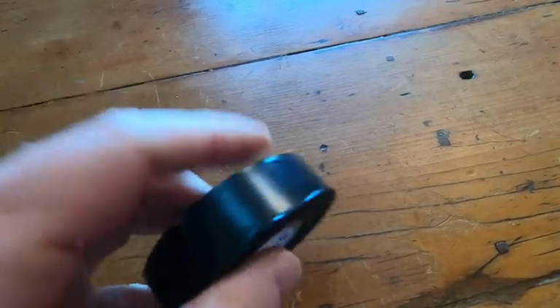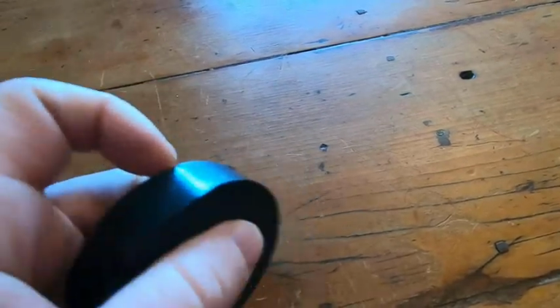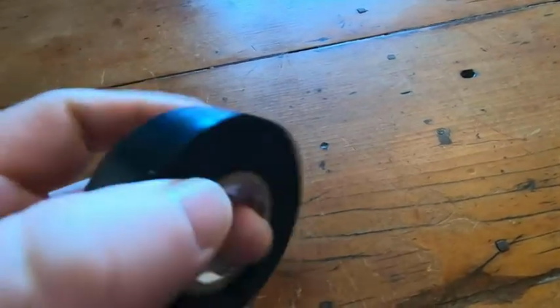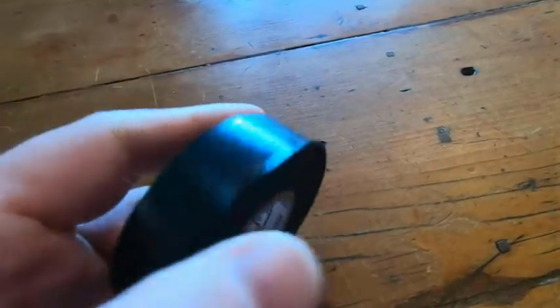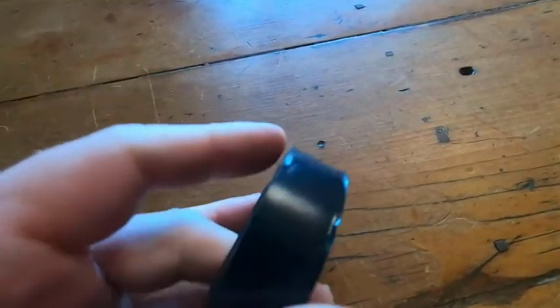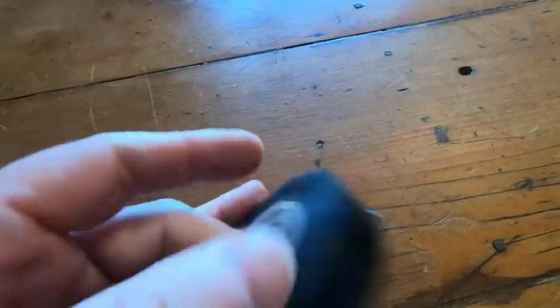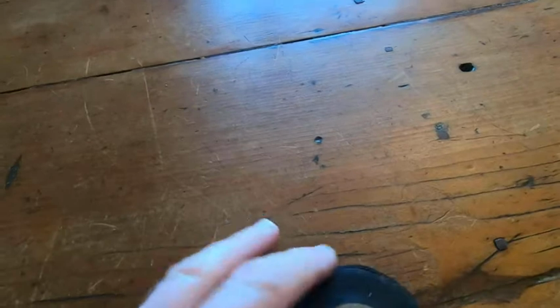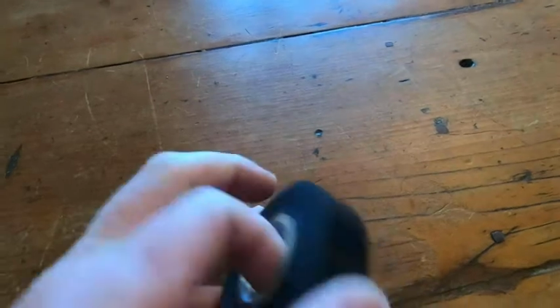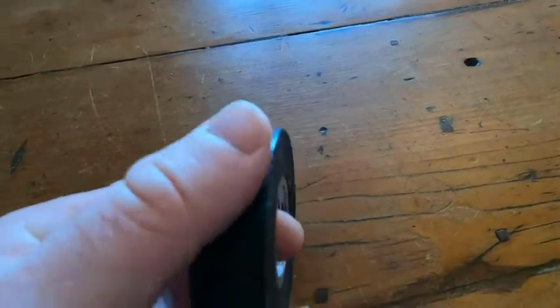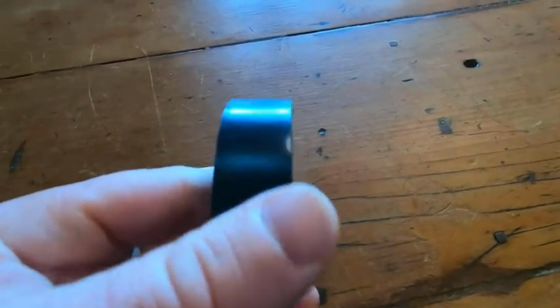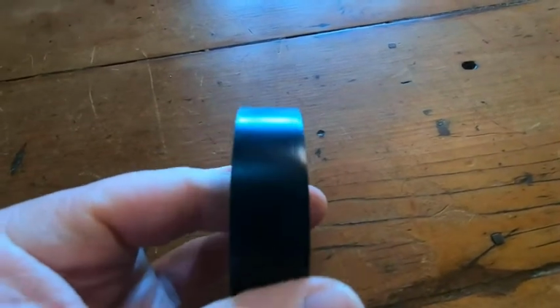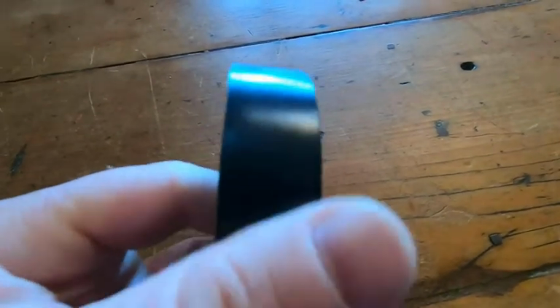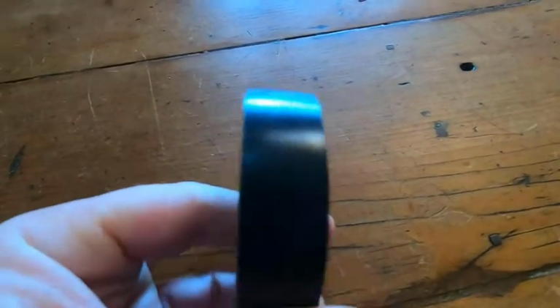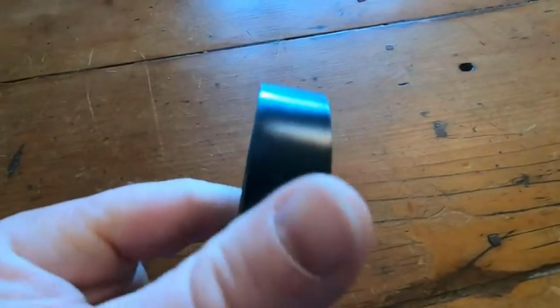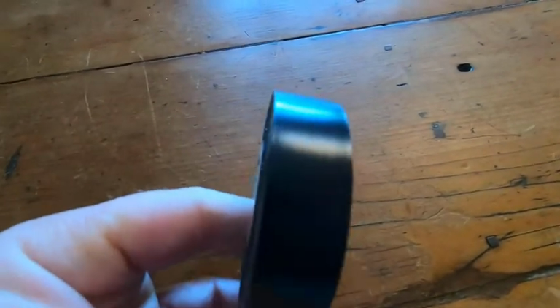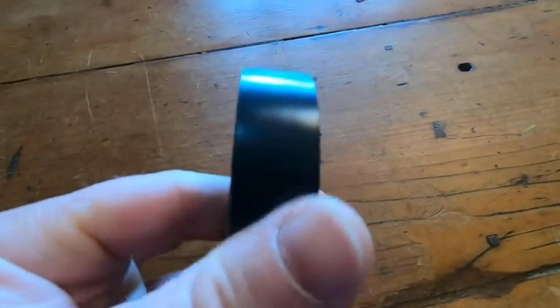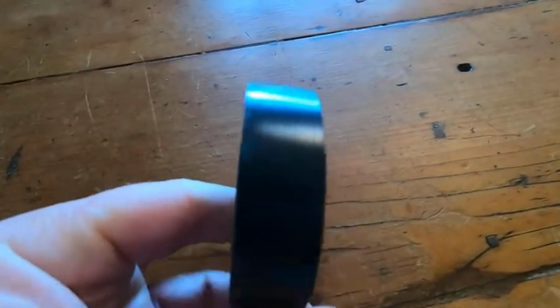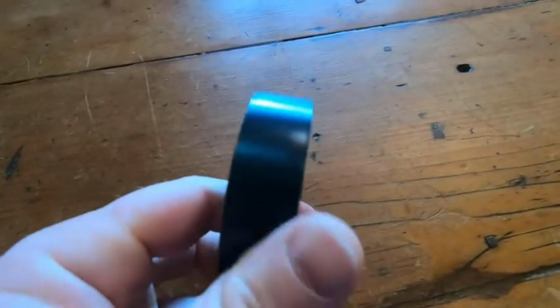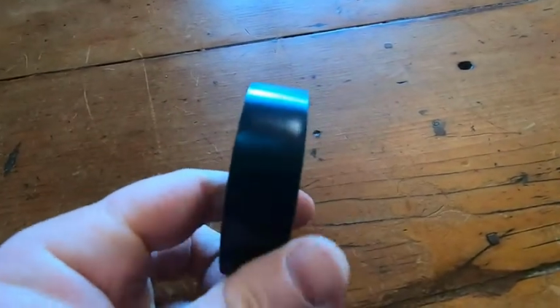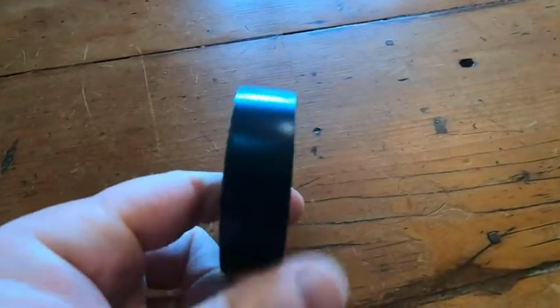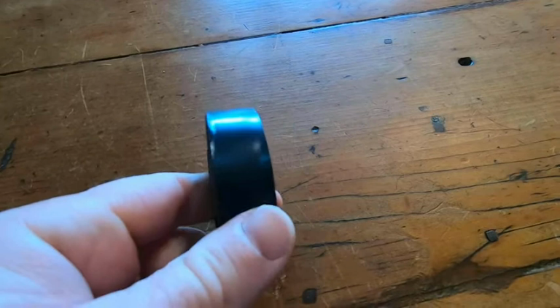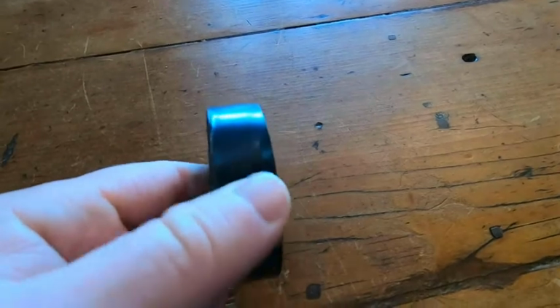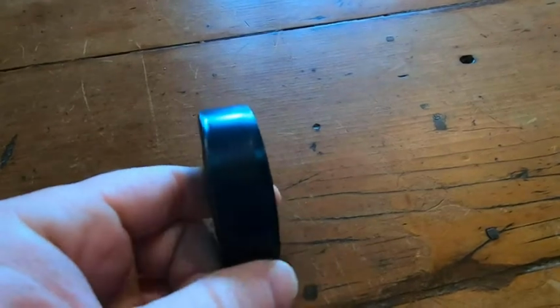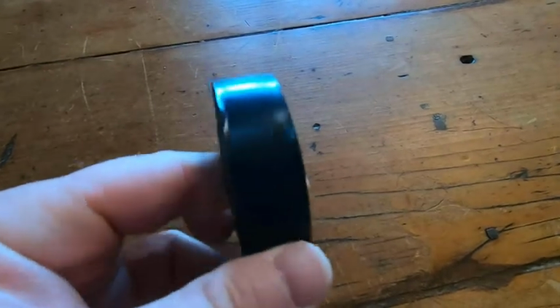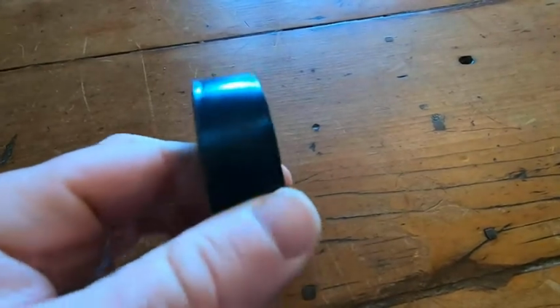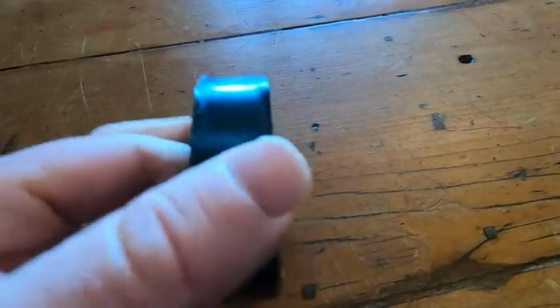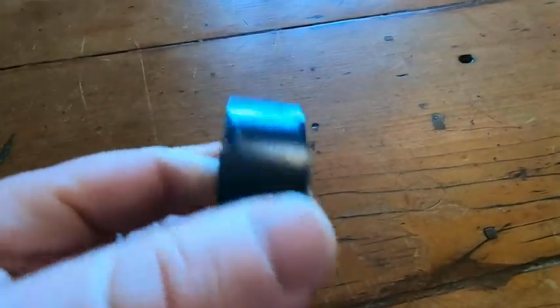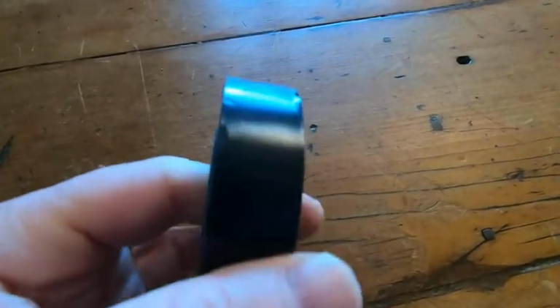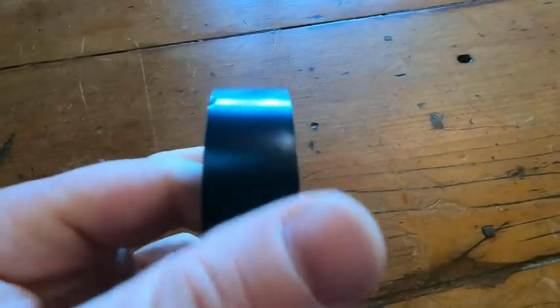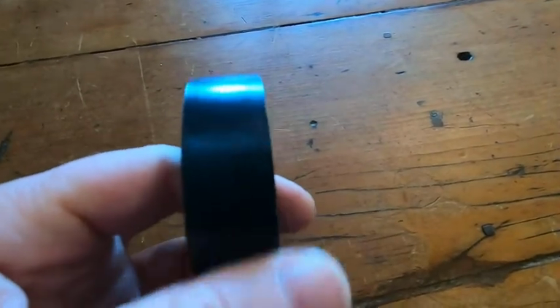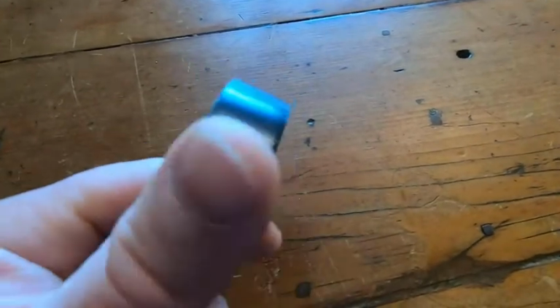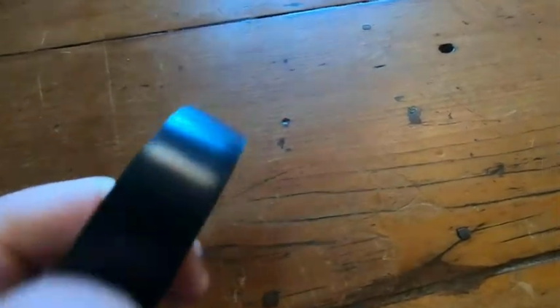The biggest con in my view of using this electric tape is that, like most electric tapes, you do probably want to use scissors when you cut it. You really can't cut it very well with your hands.